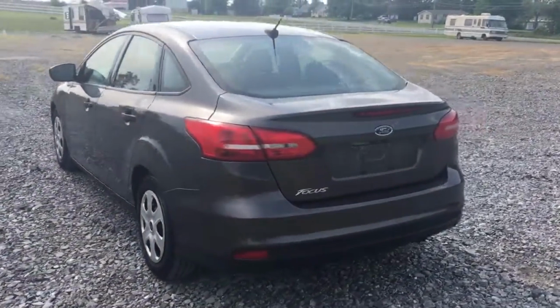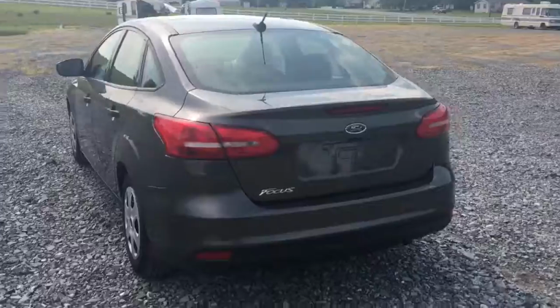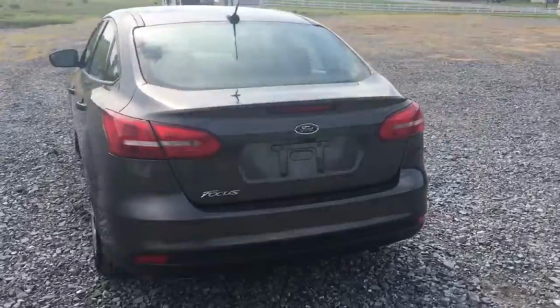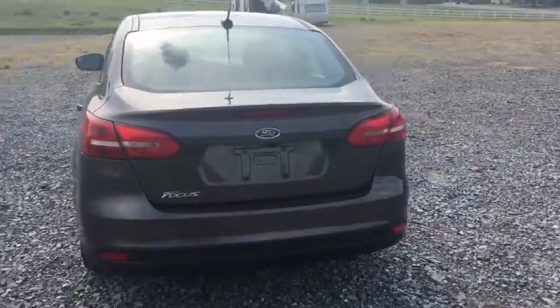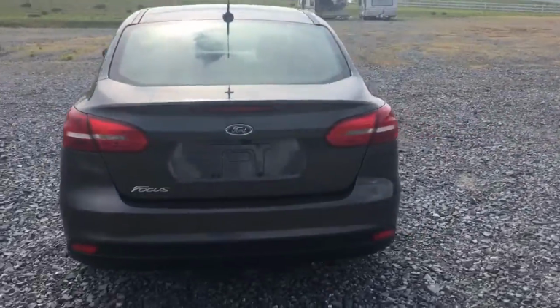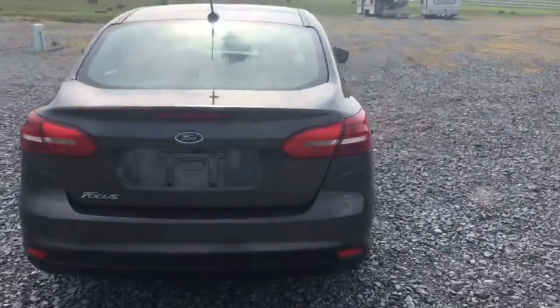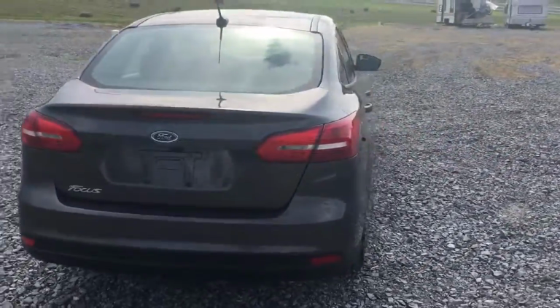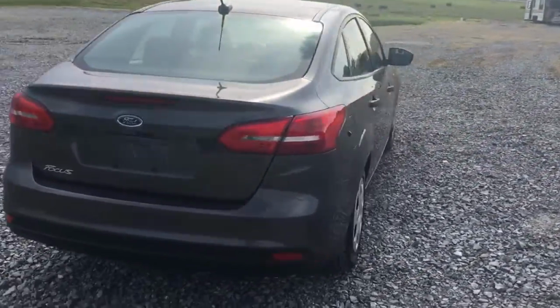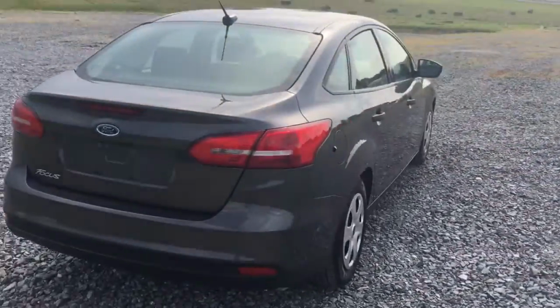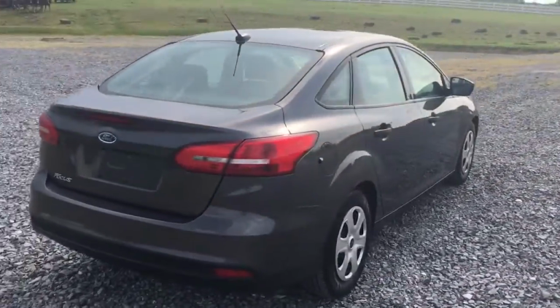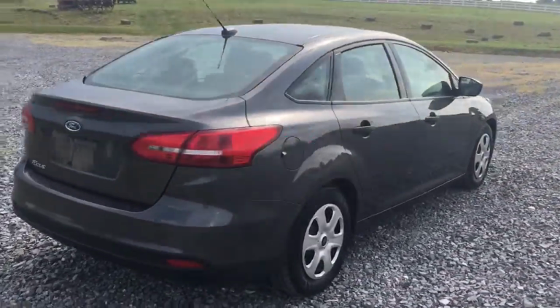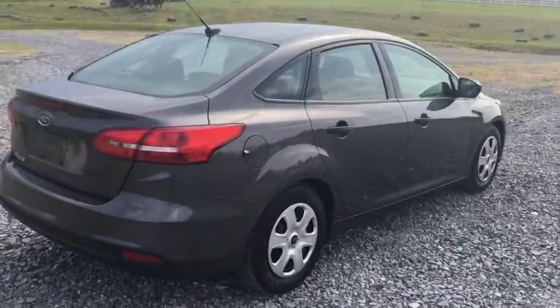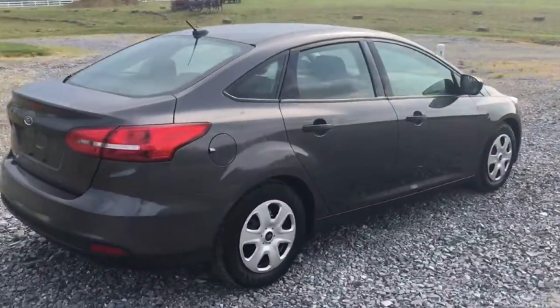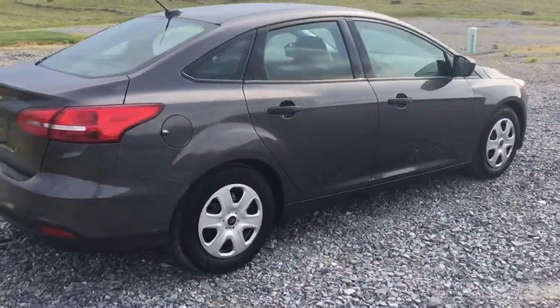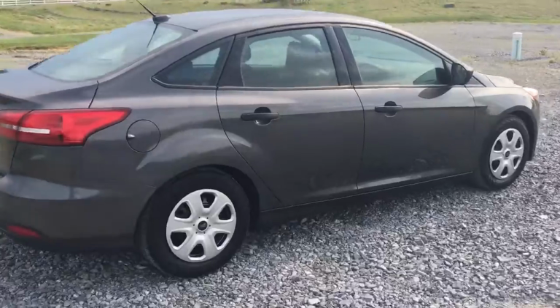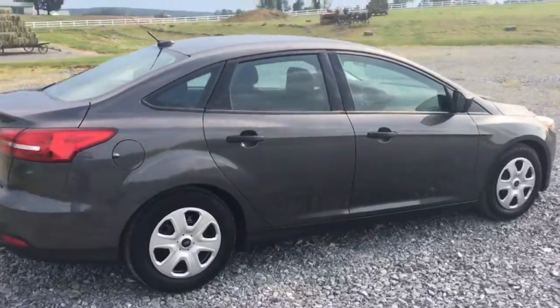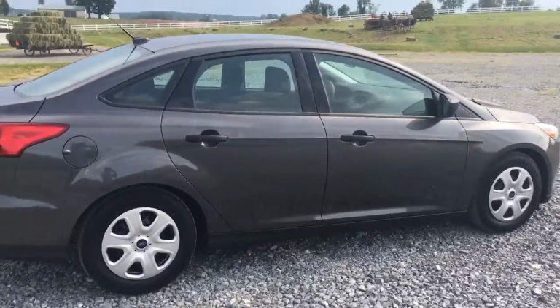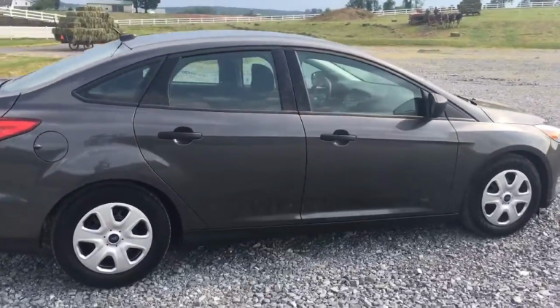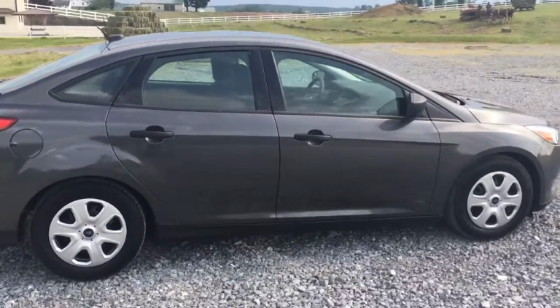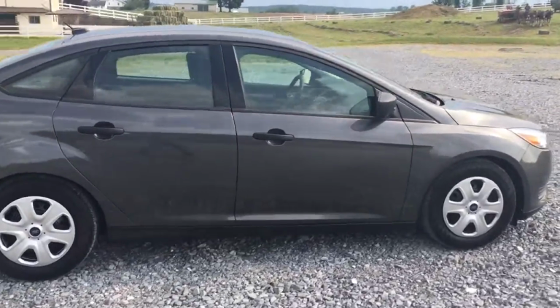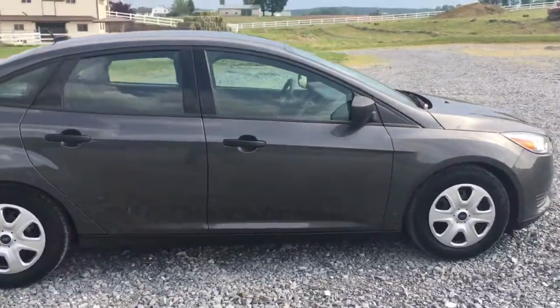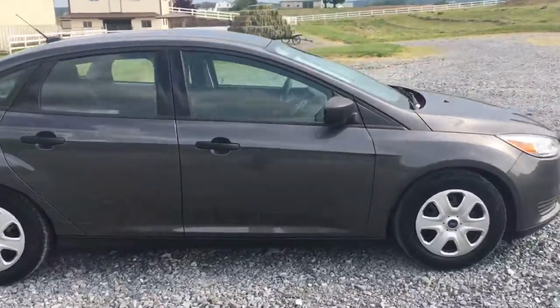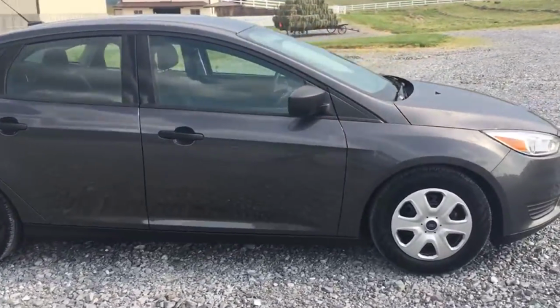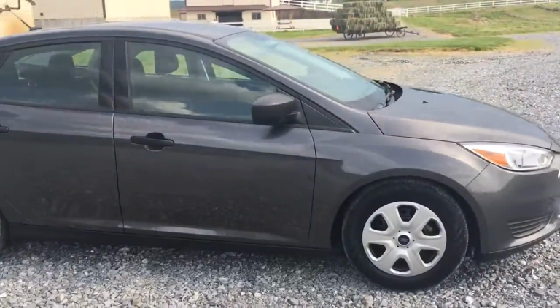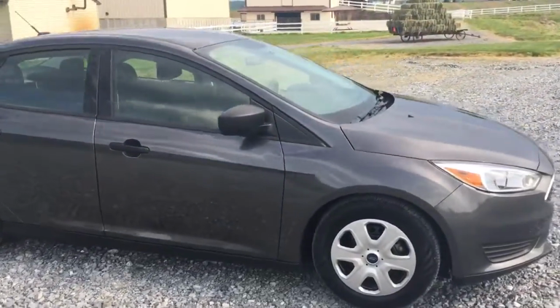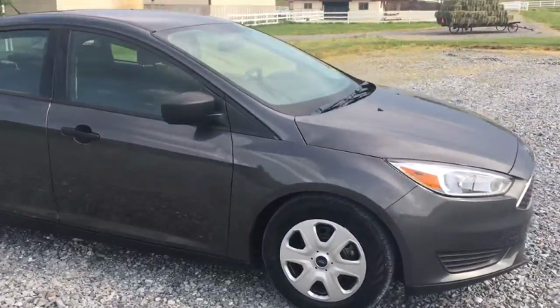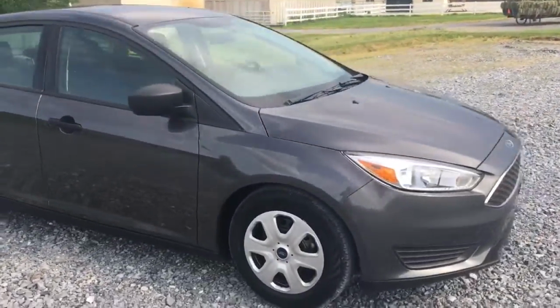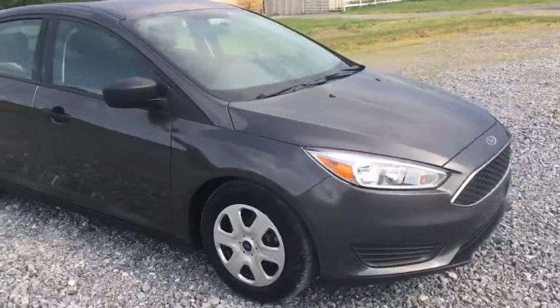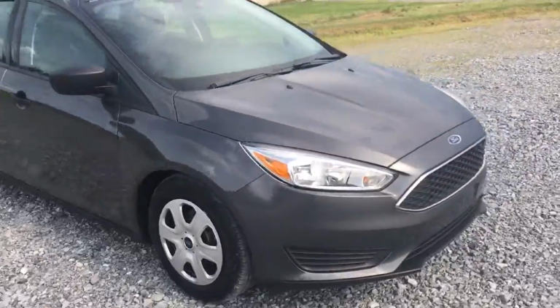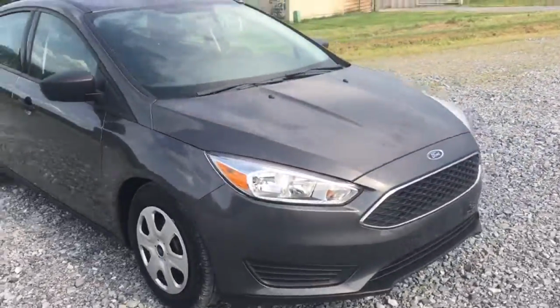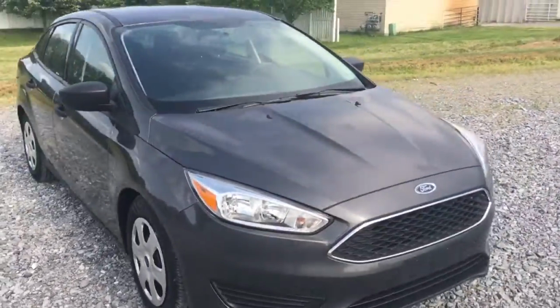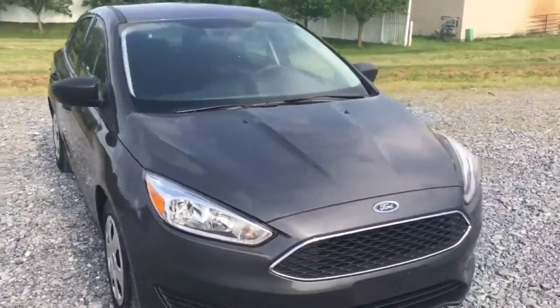This car's got awesome gray paint and plenty of power options inside to make this car really worthwhile. Nice wheel covers. It's got a backup camera and keyless entry.